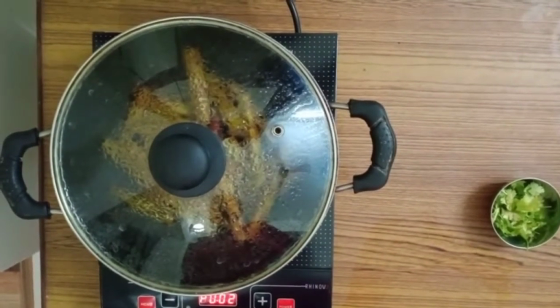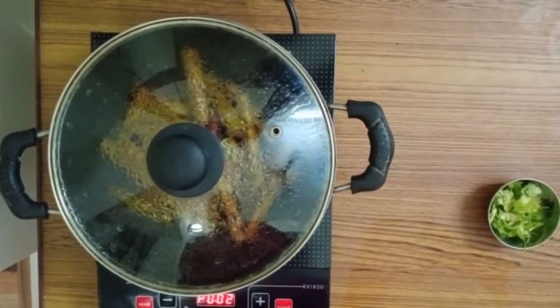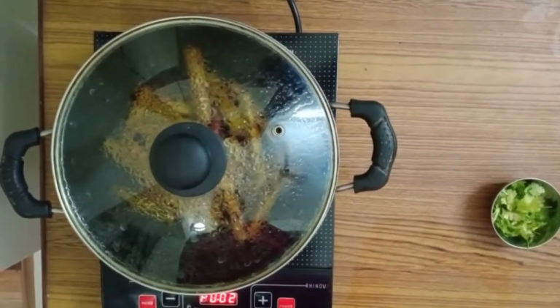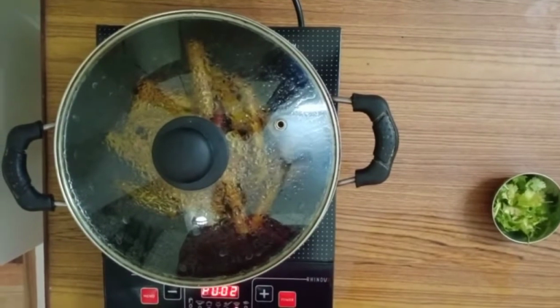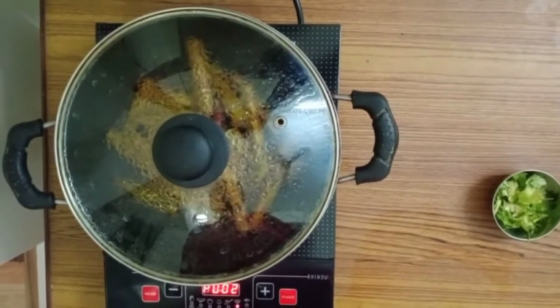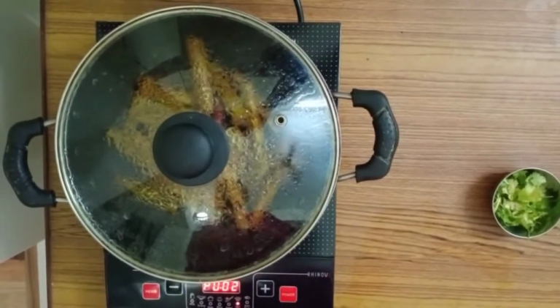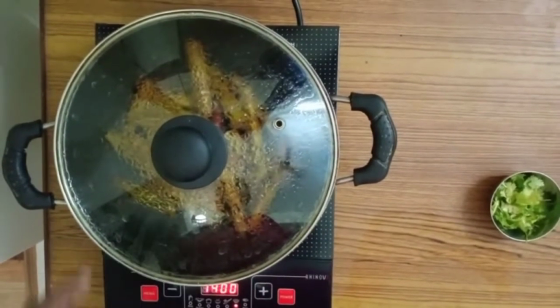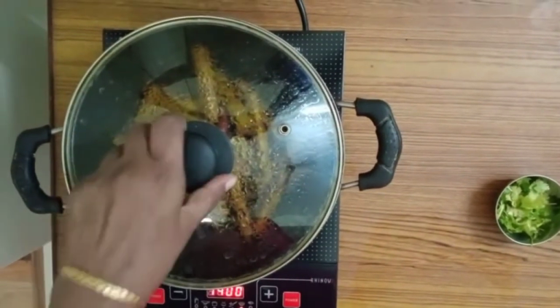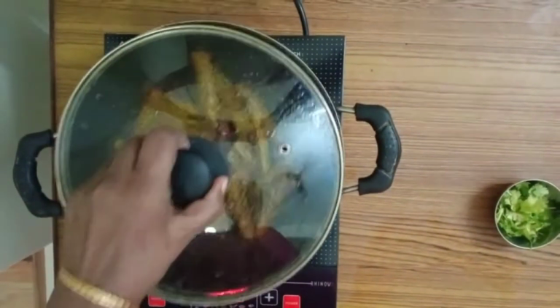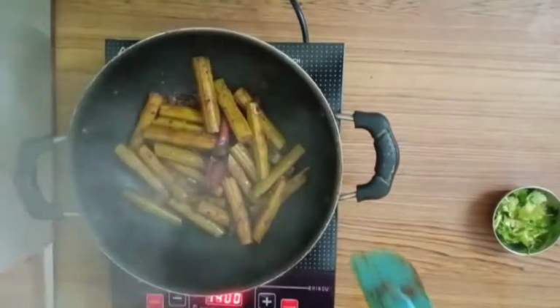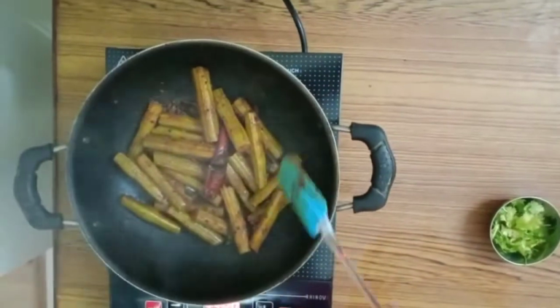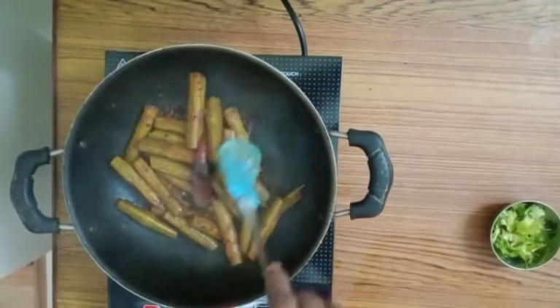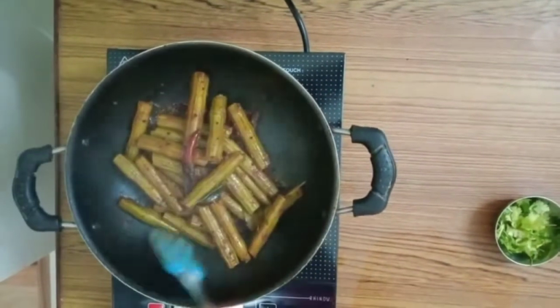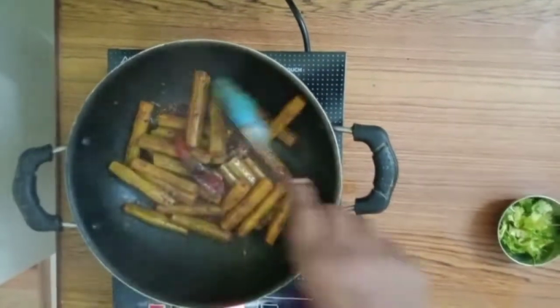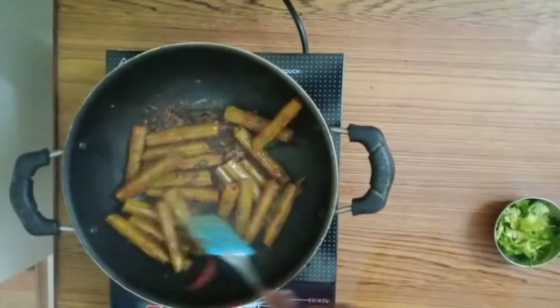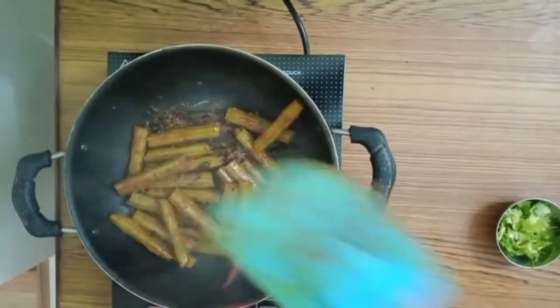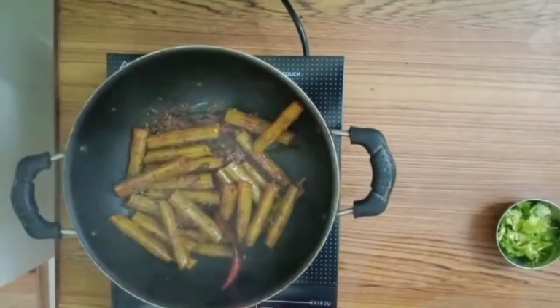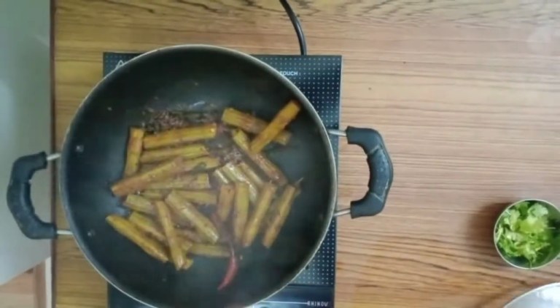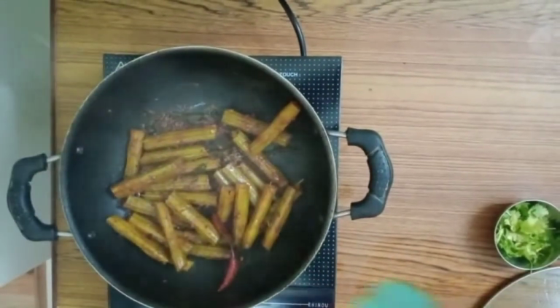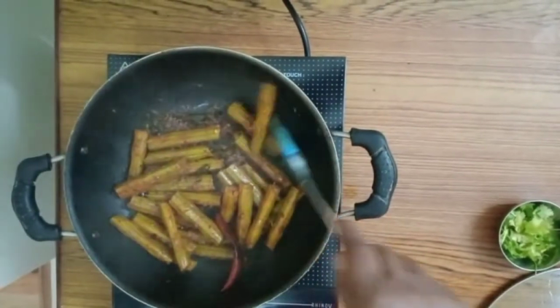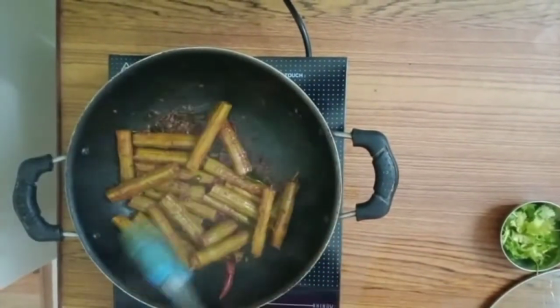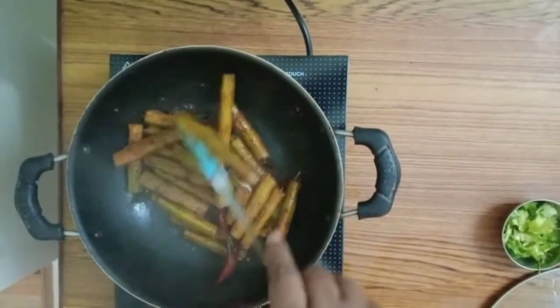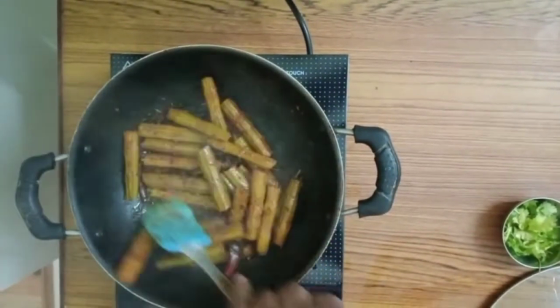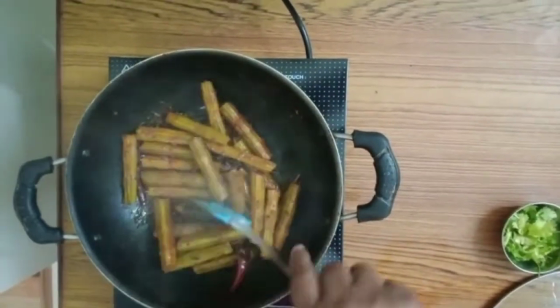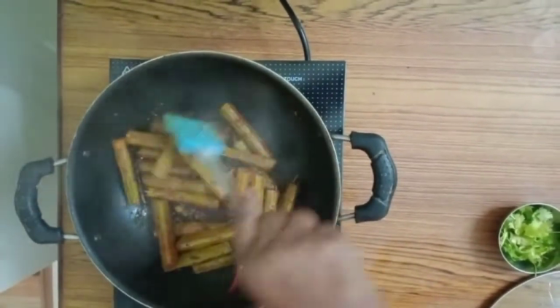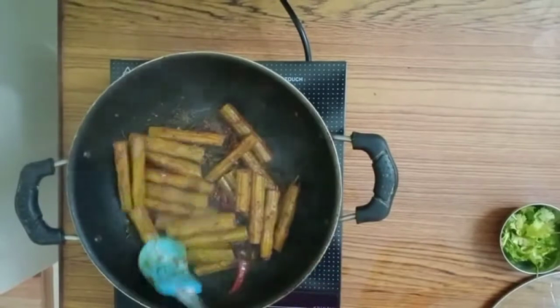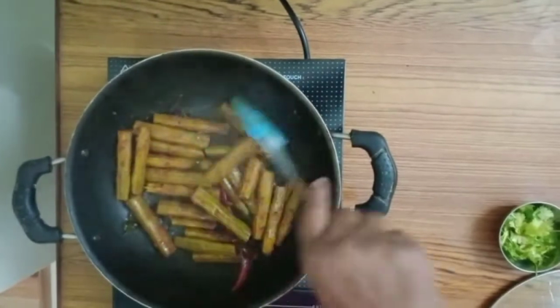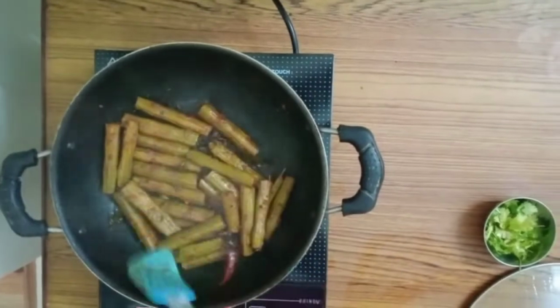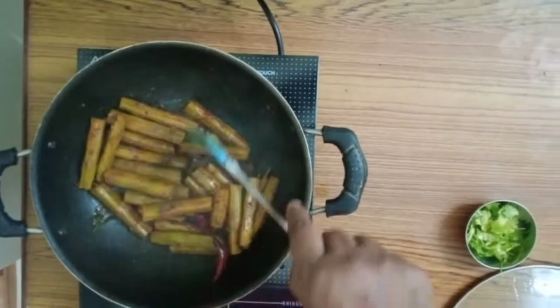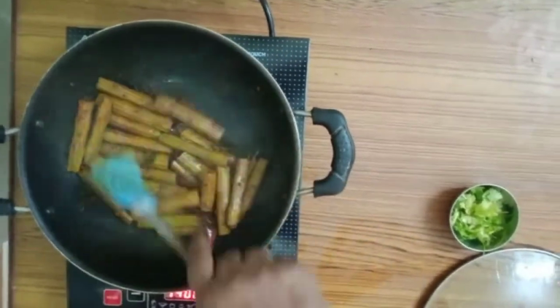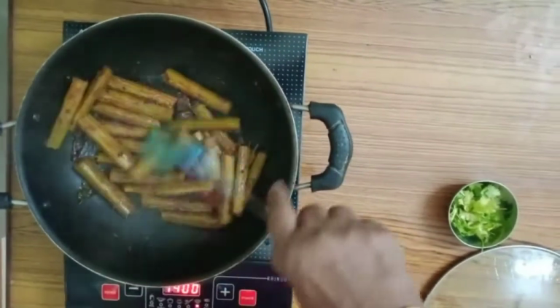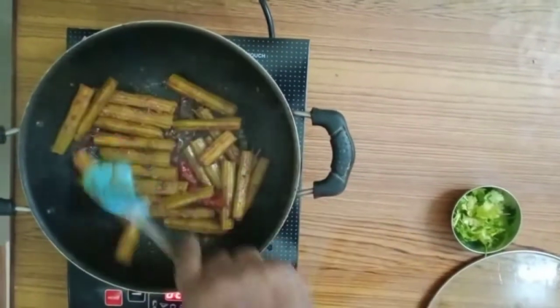After a few minutes, let us open and see. Now the water is completely dry and the drumstick is ready to serve.